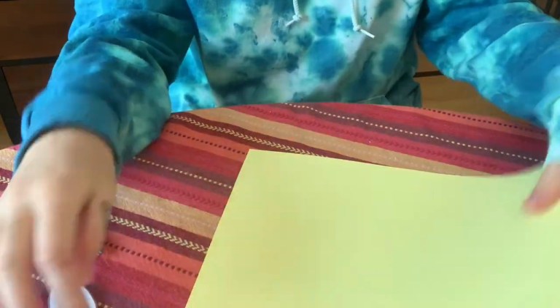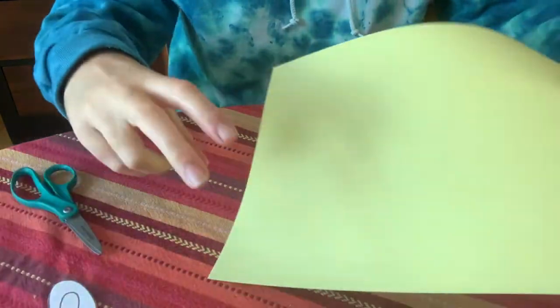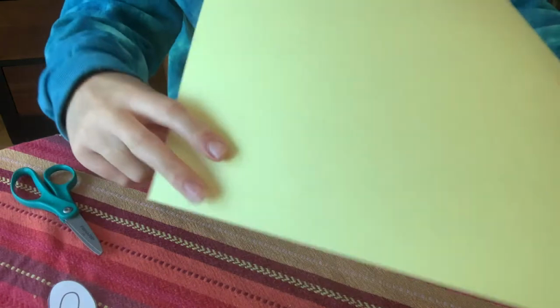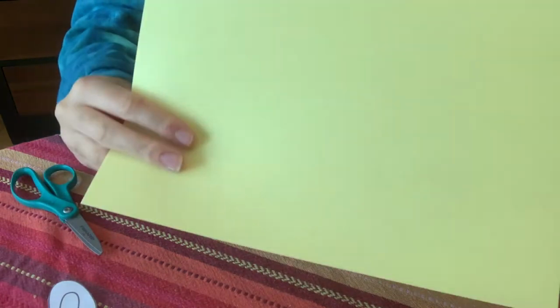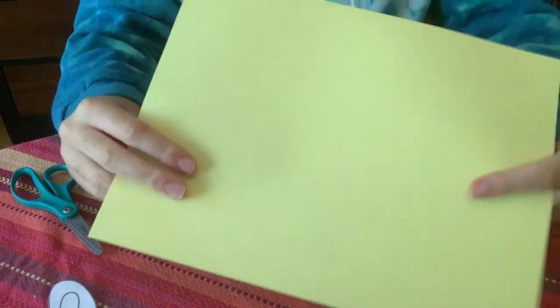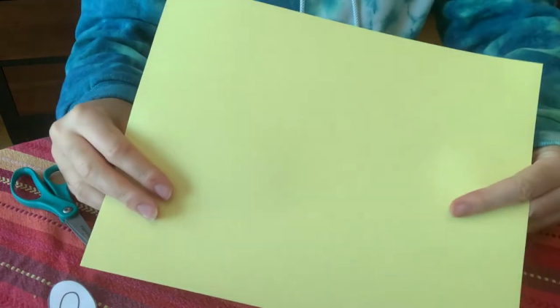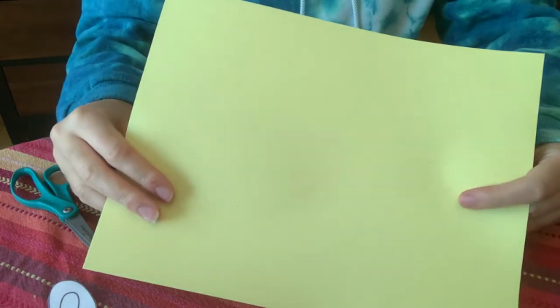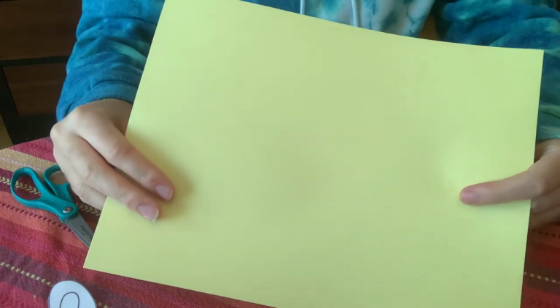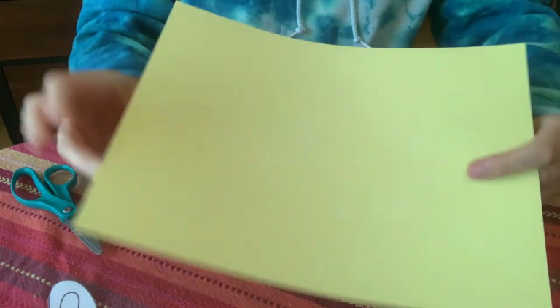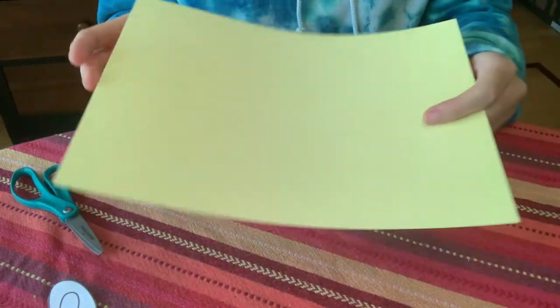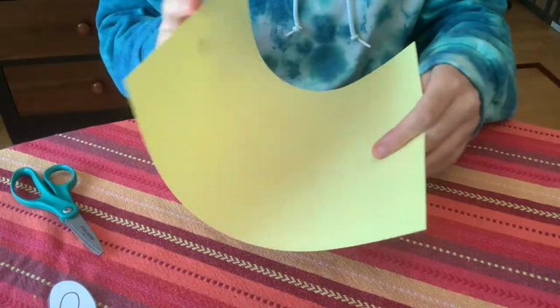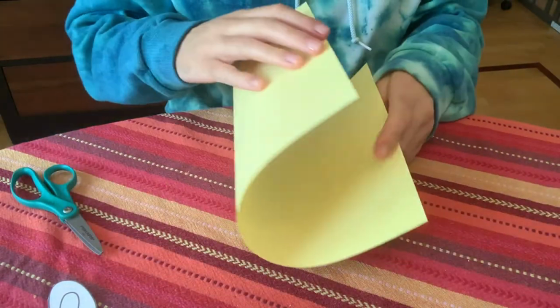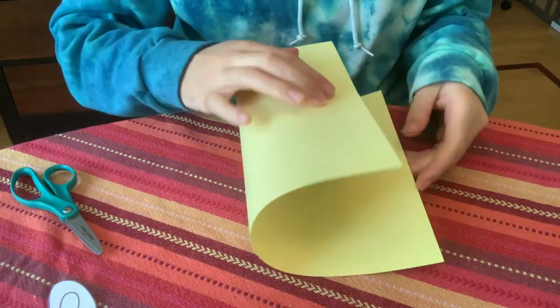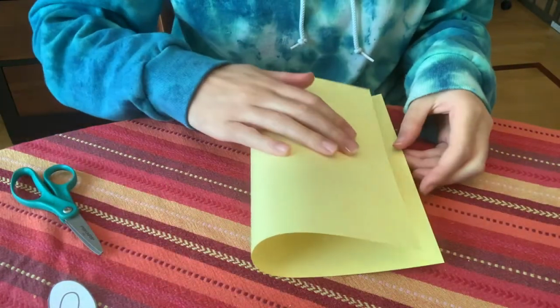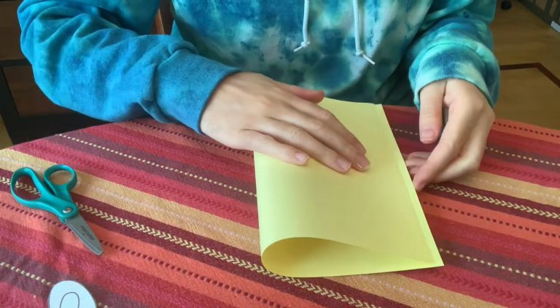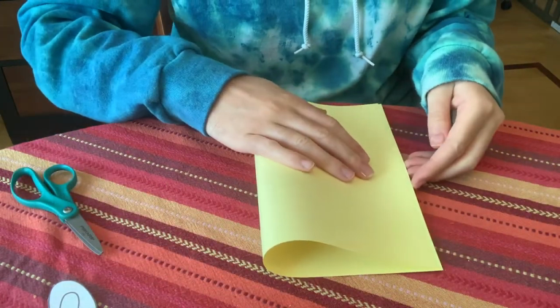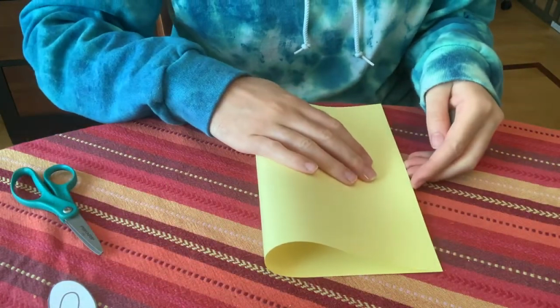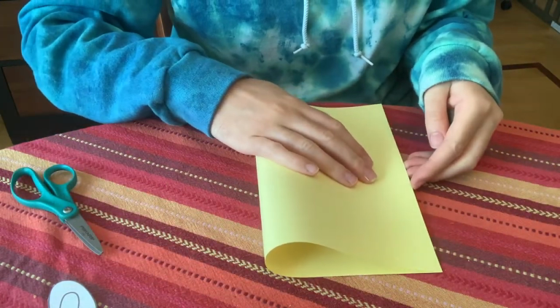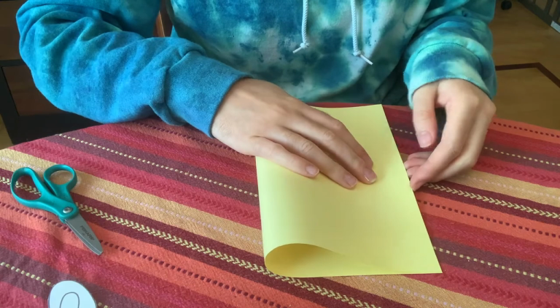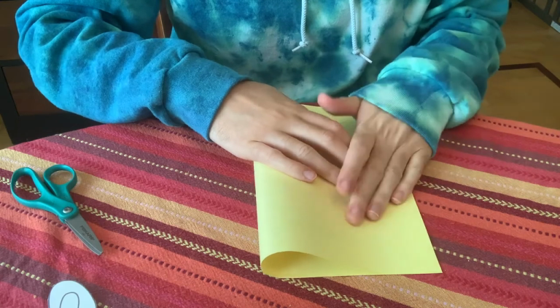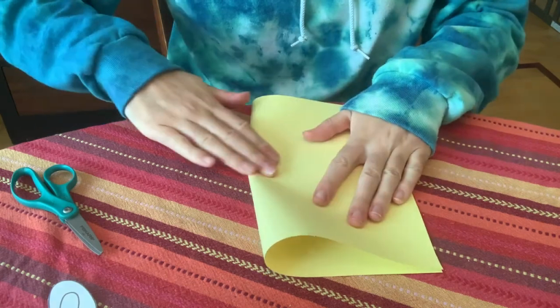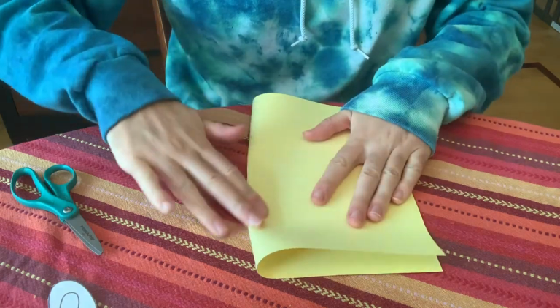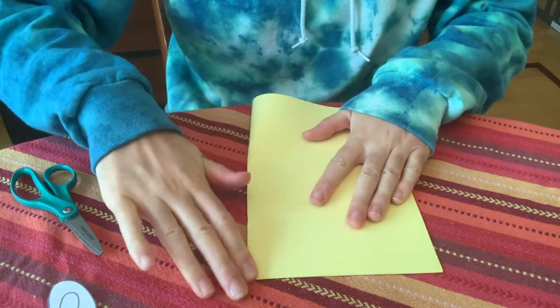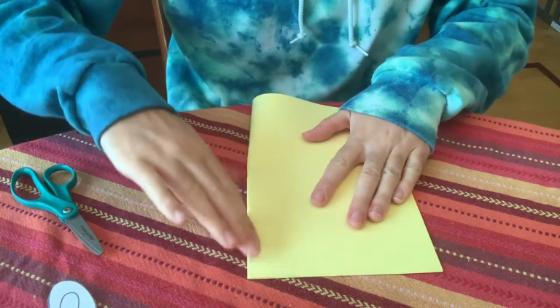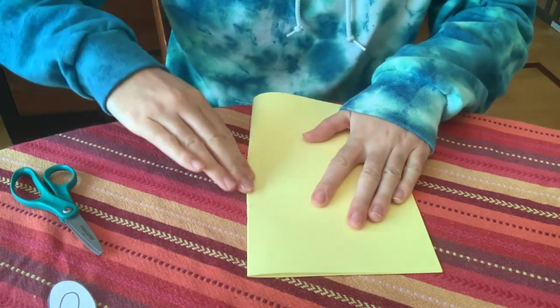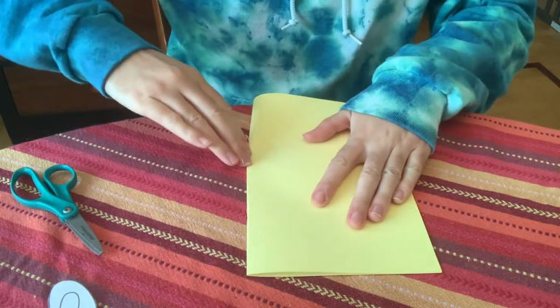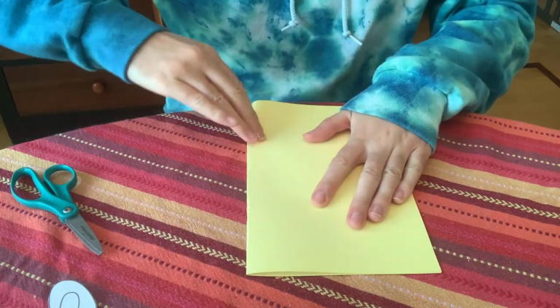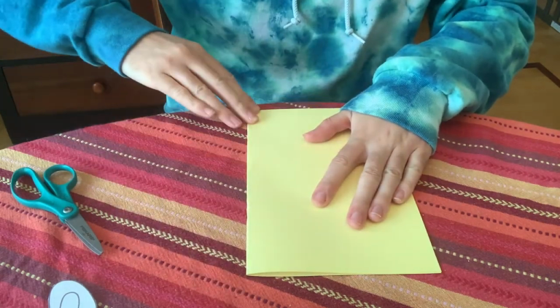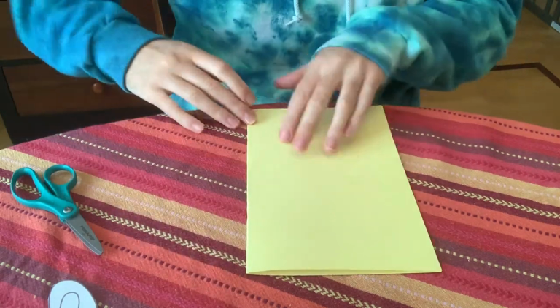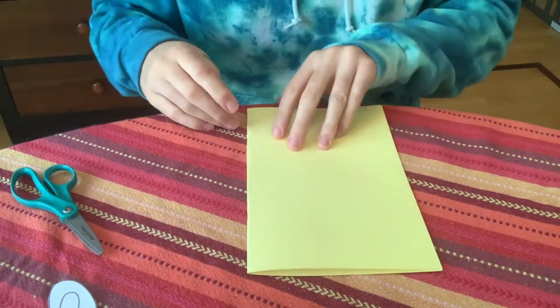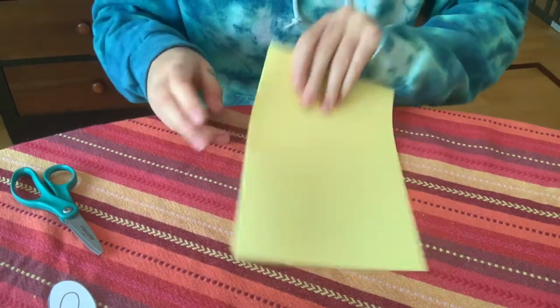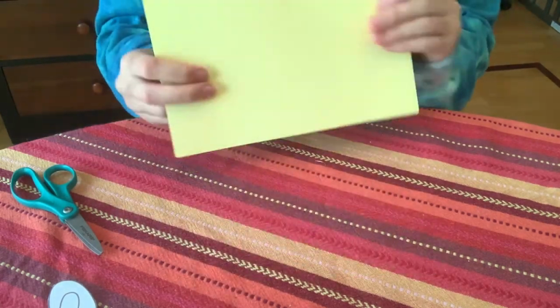Next we're going to take a piece of cardstock. Cardstock is pretty important for this craft because it needs to be really strong so it can stand up, and we're going to fold it in half like so.